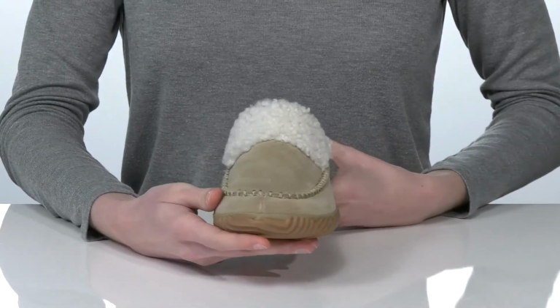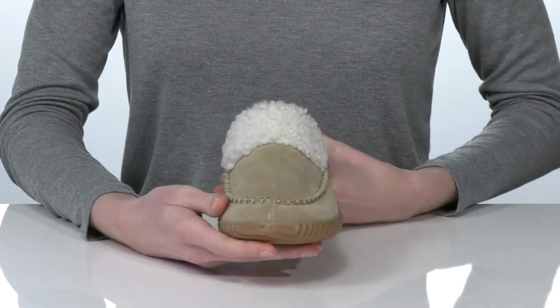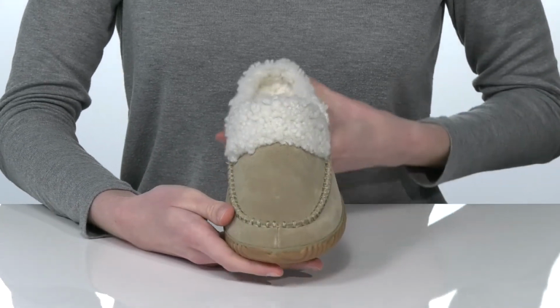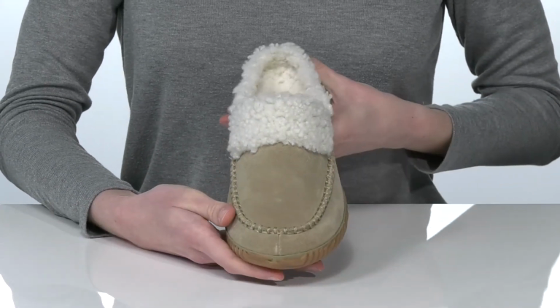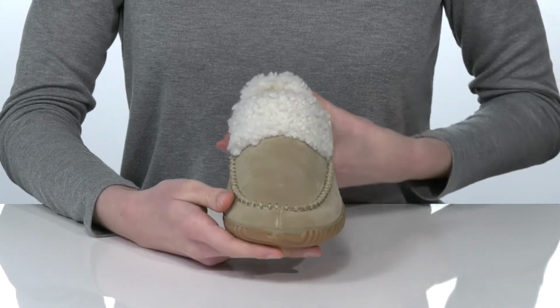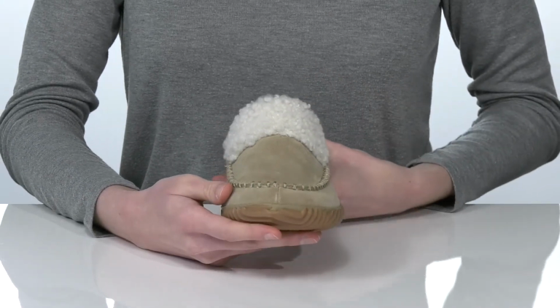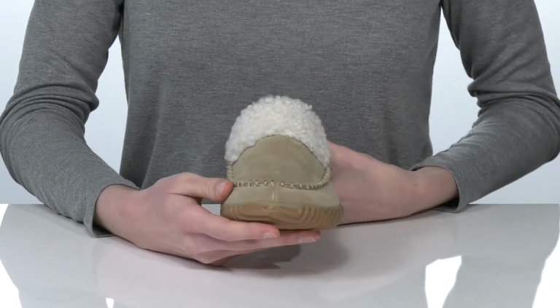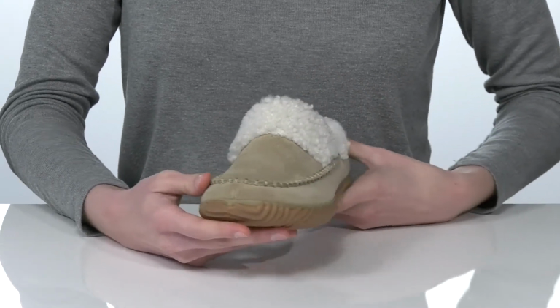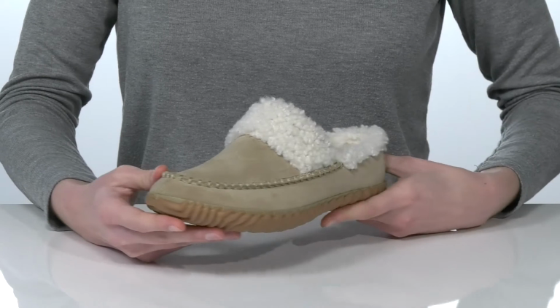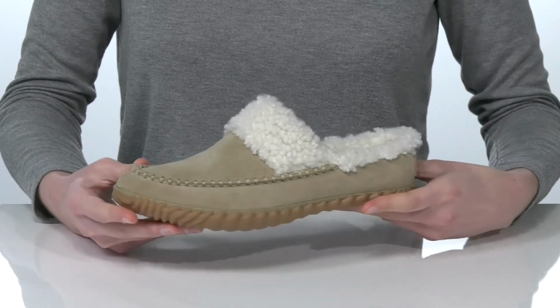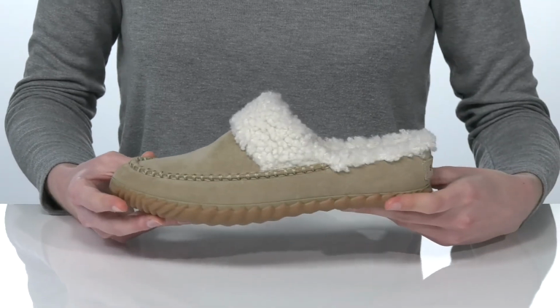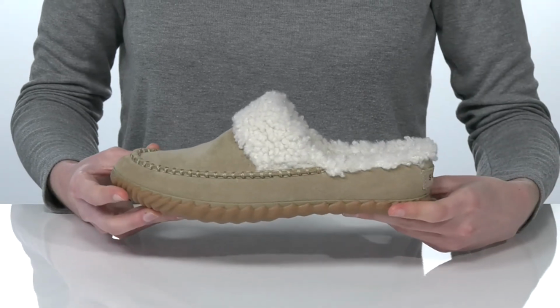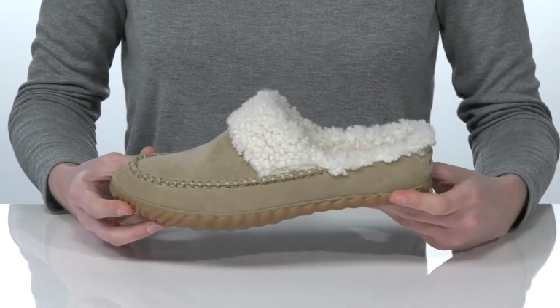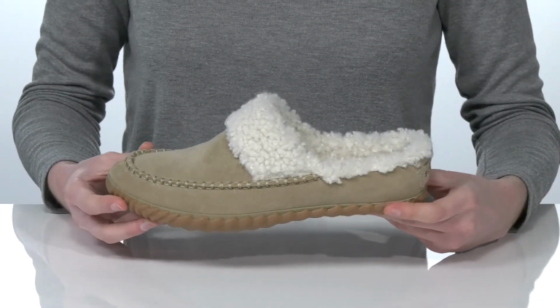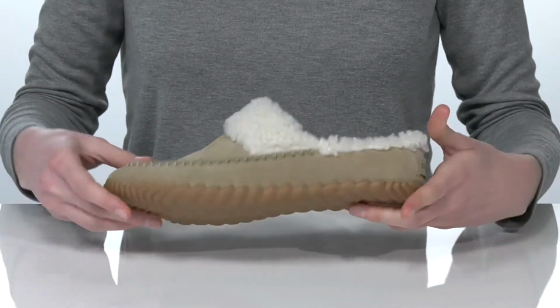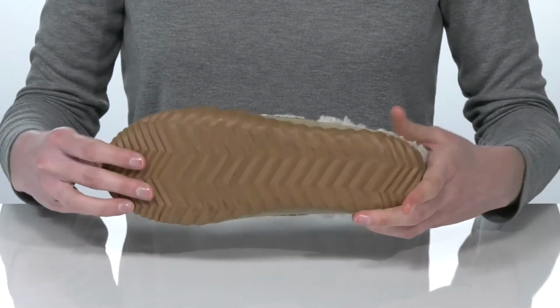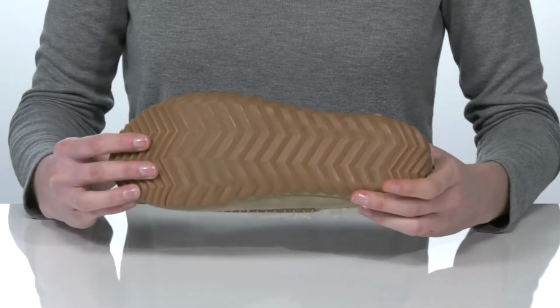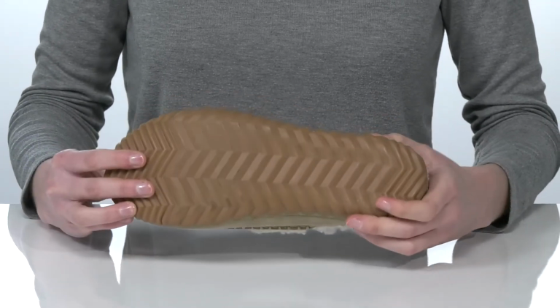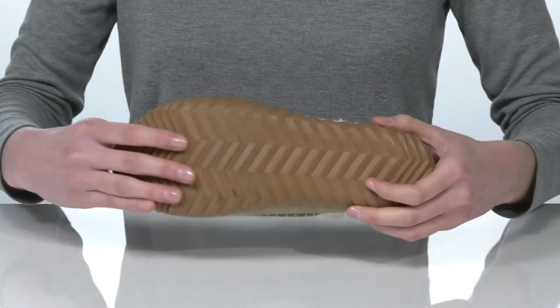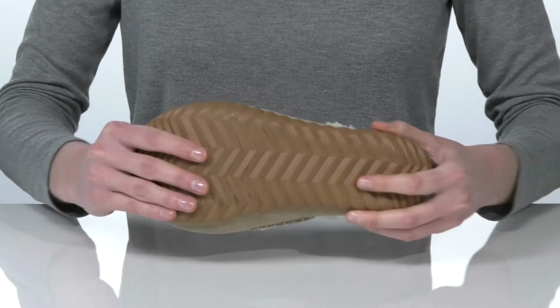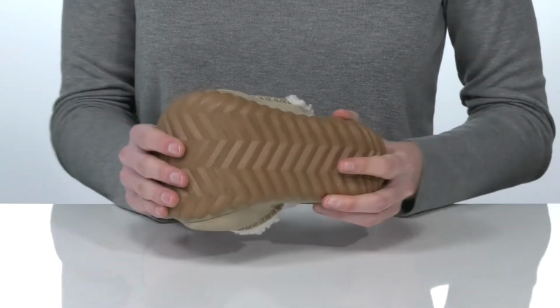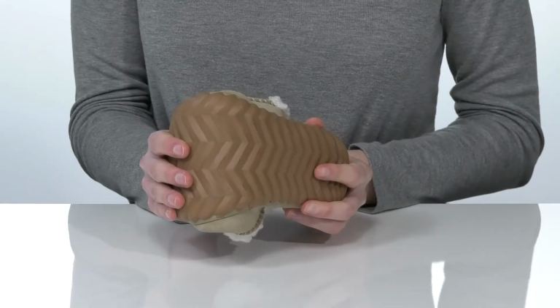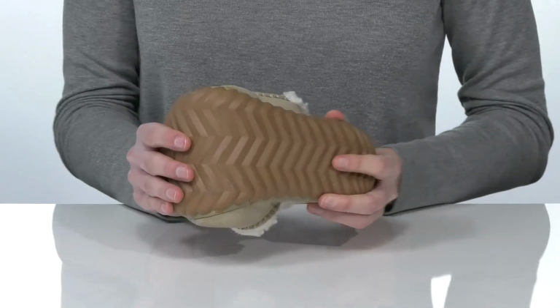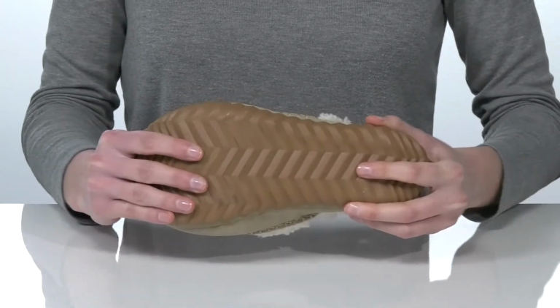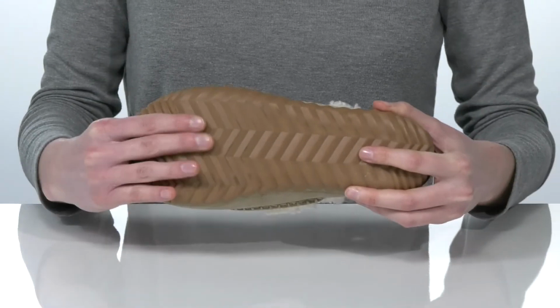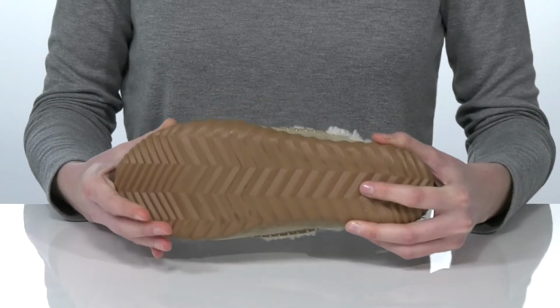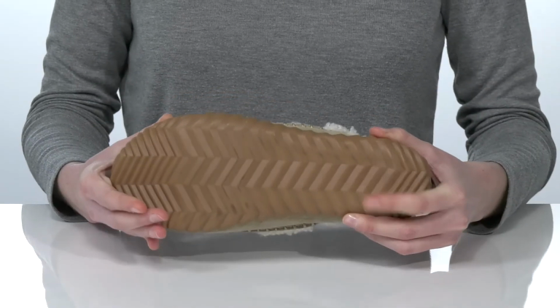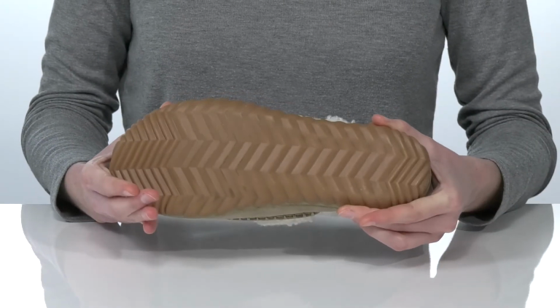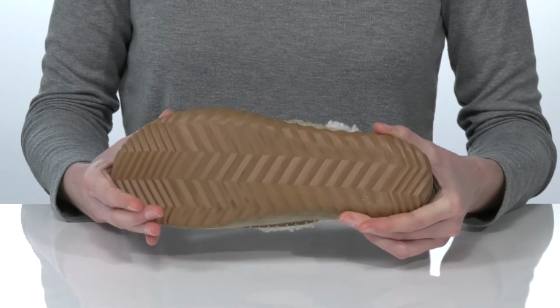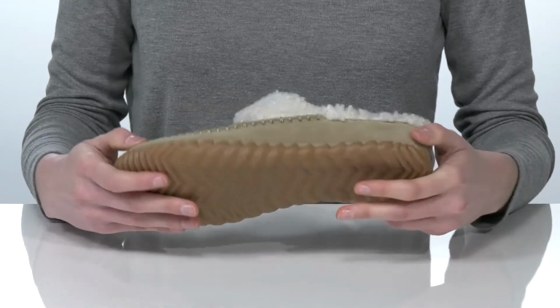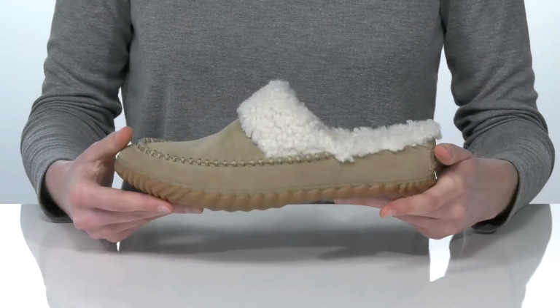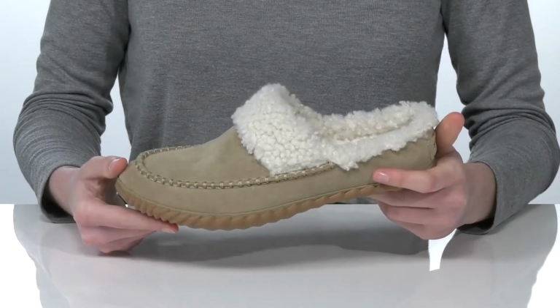The upper is made of a soft suede and they have a waterproof finish so you can wear these outside in any weather. Underneath, the textured outsole is flexible and will give you plenty of stability on wet and dry surfaces.